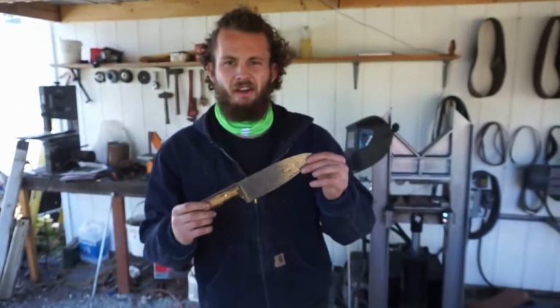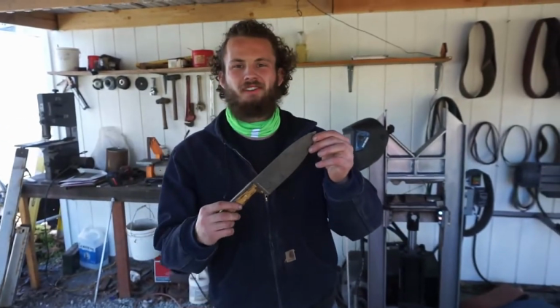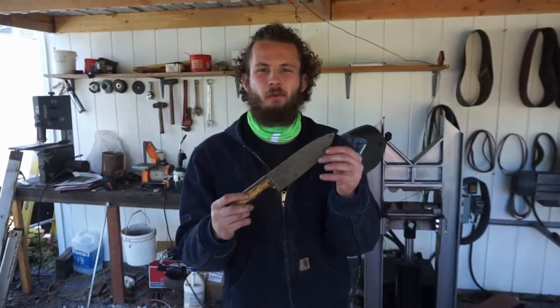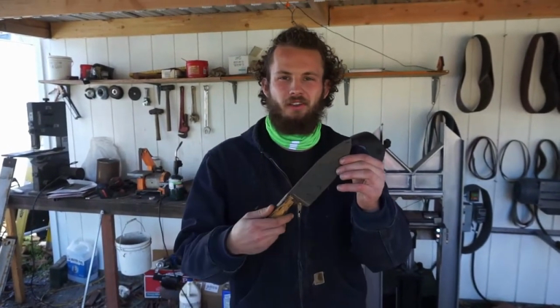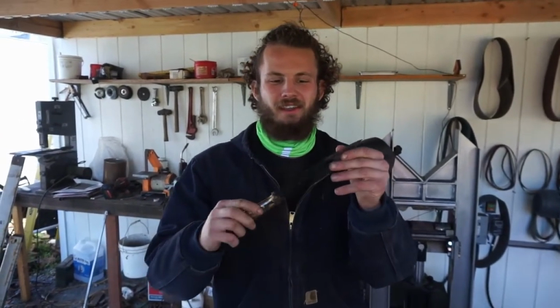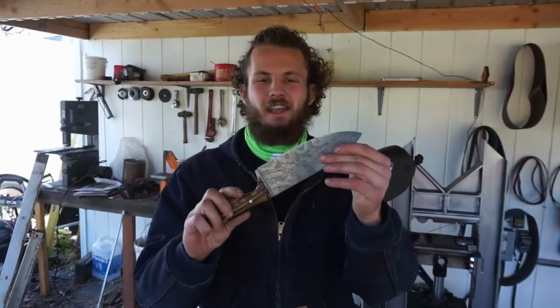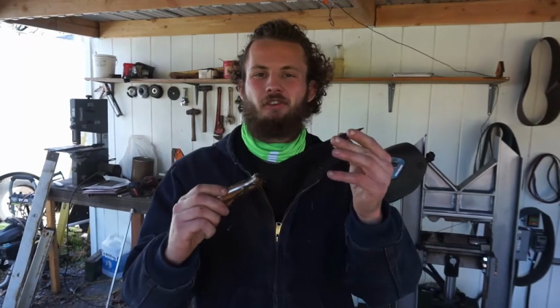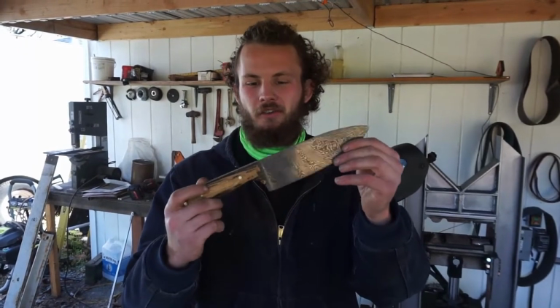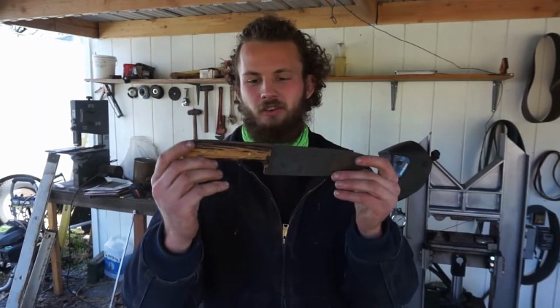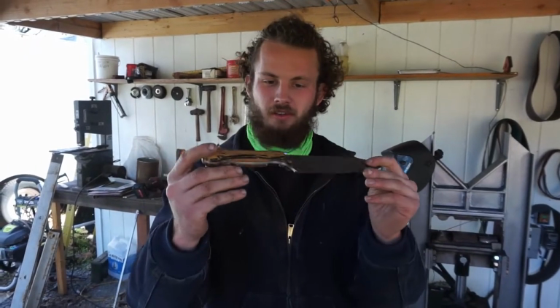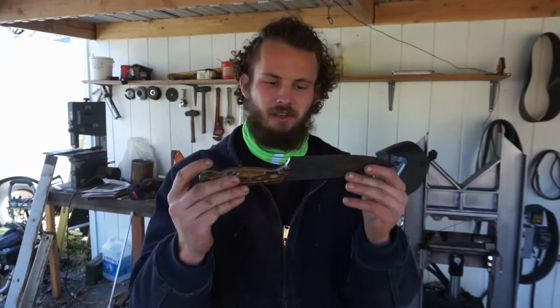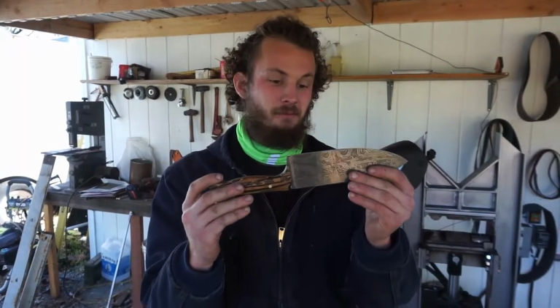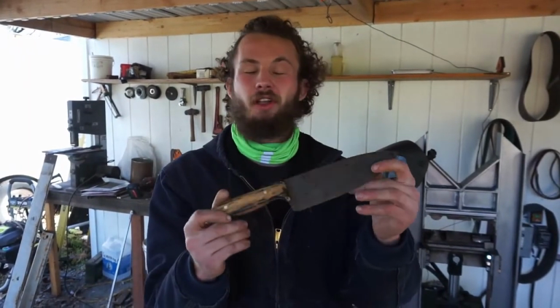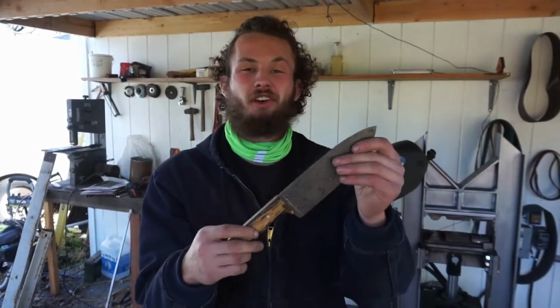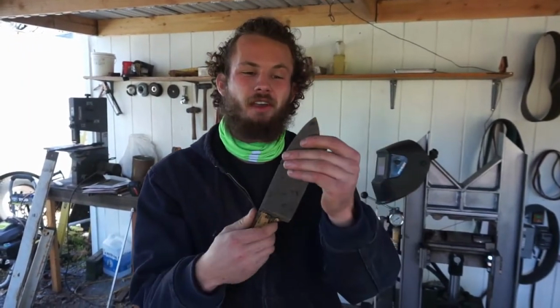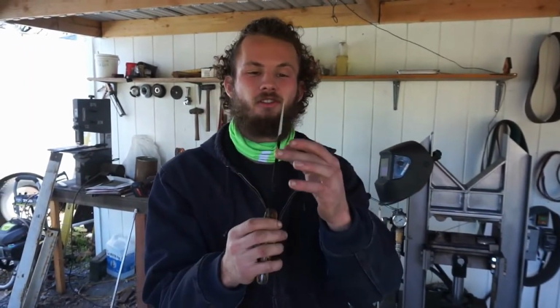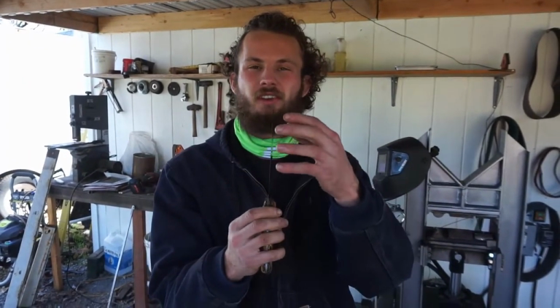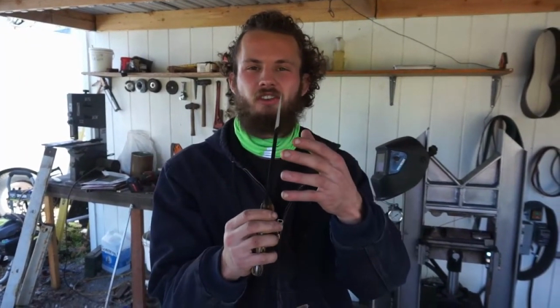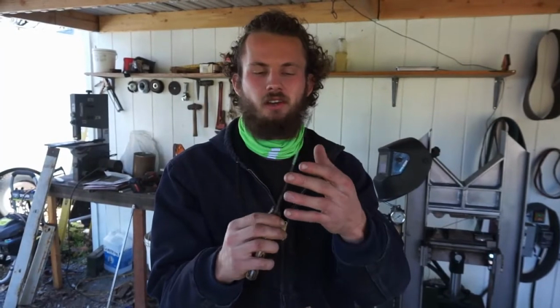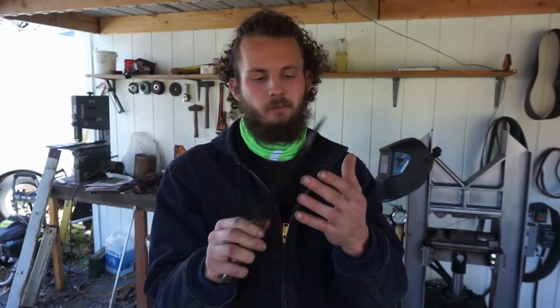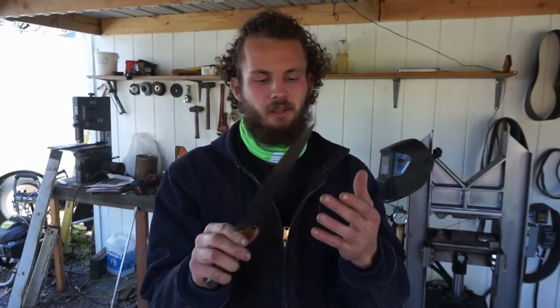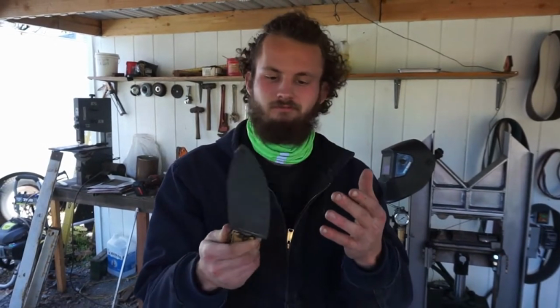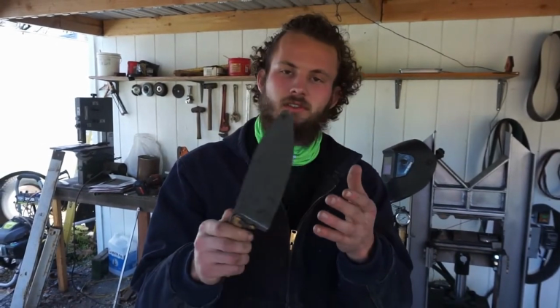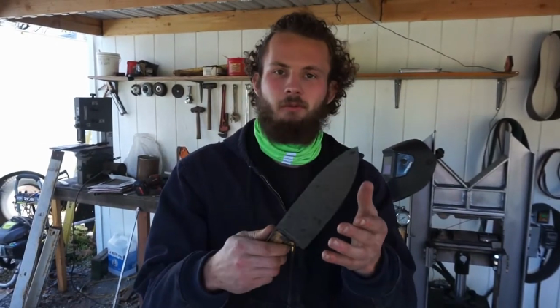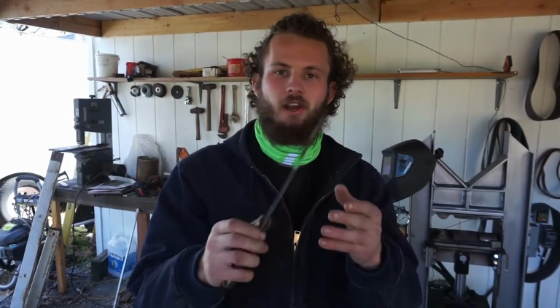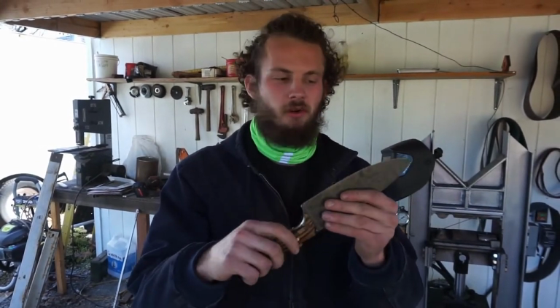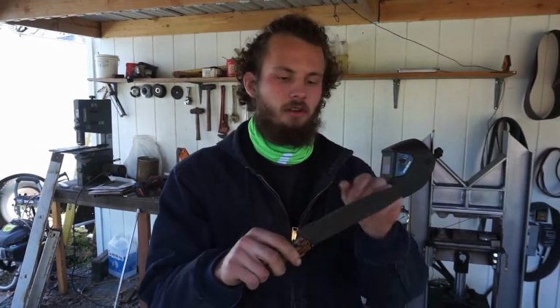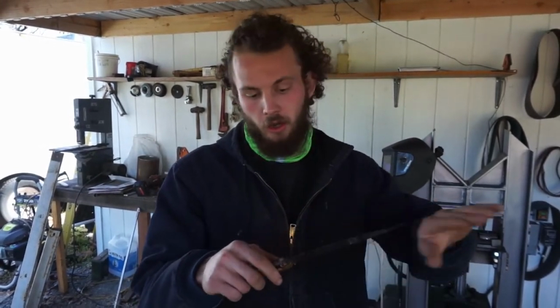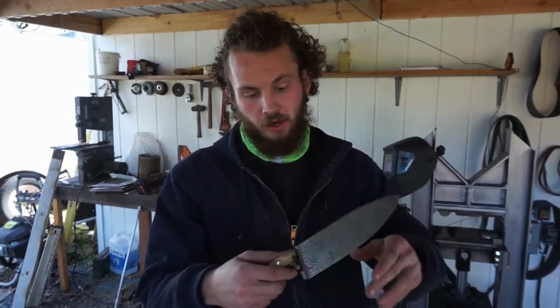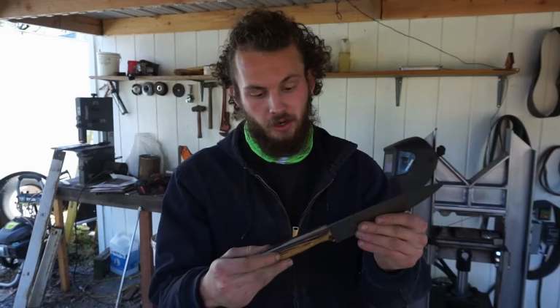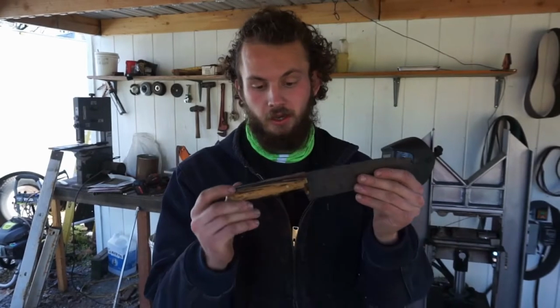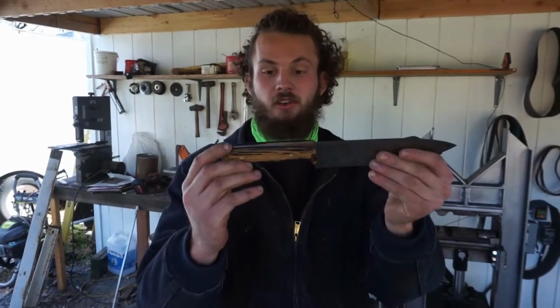After quite some time working on this thing, it is finally finished. I'm really, really stoked with how it came out. She still needs an edge — it's not a proper edge, it's sharp — but put that on there and yeah, she's done.